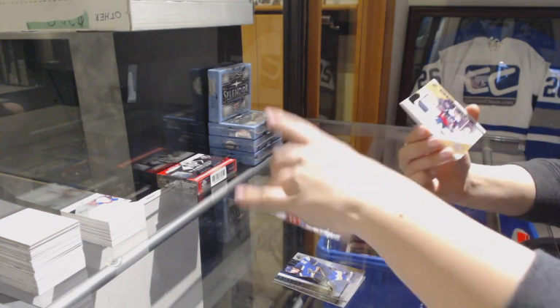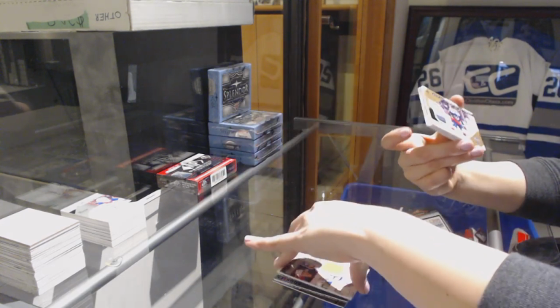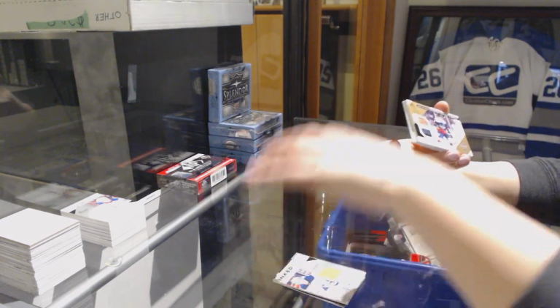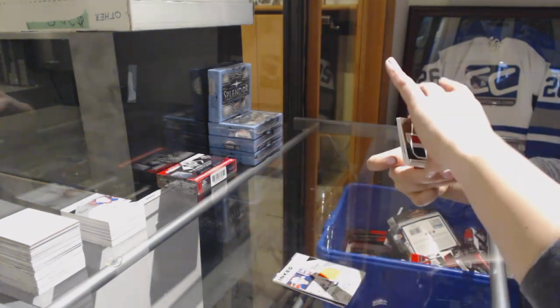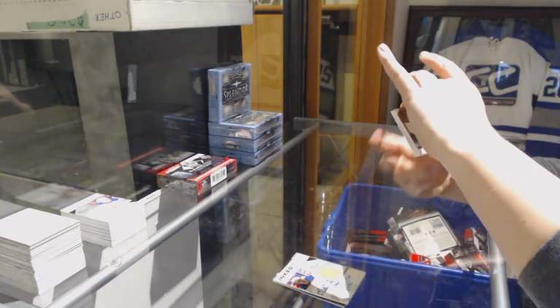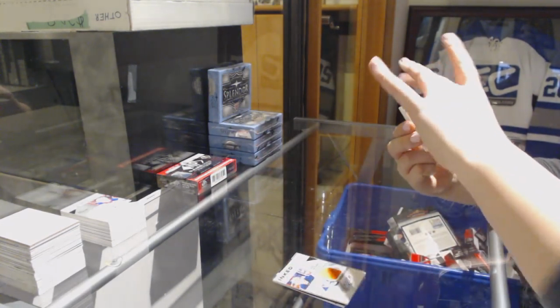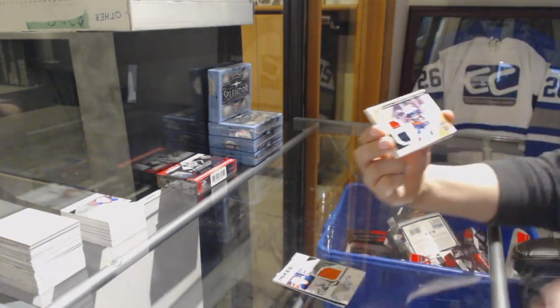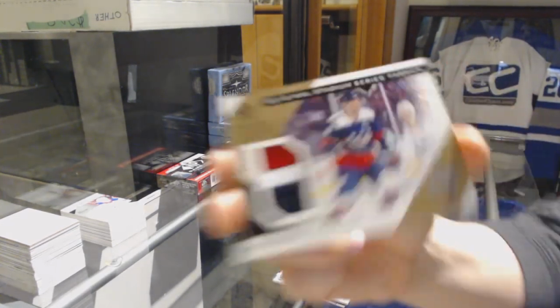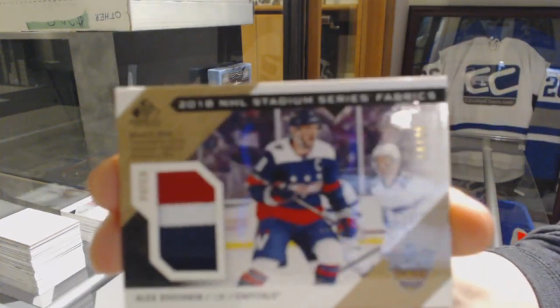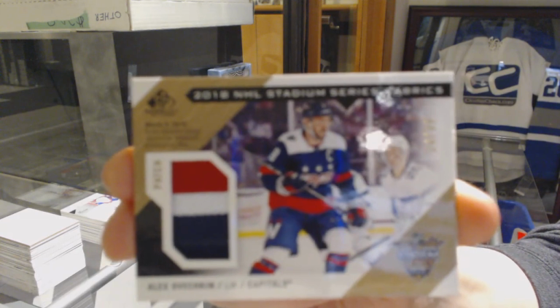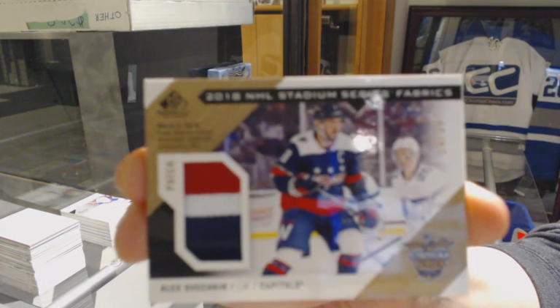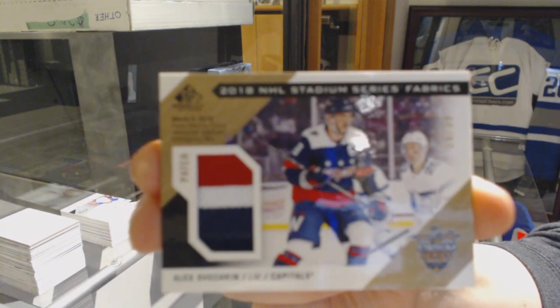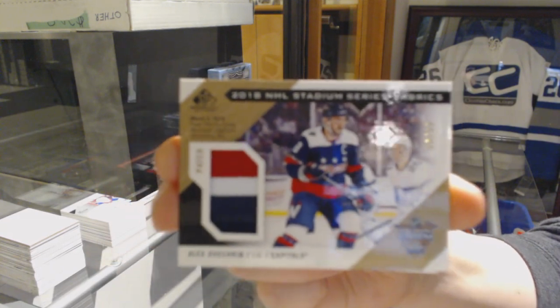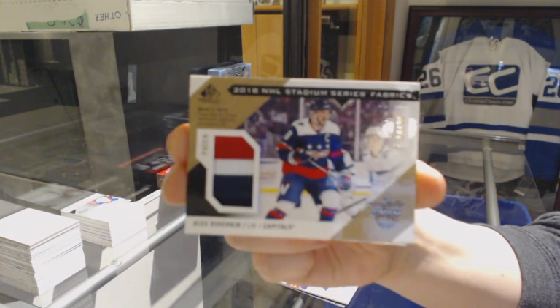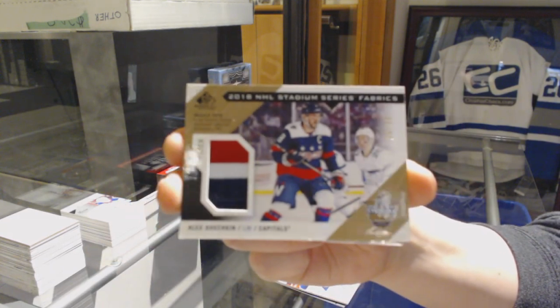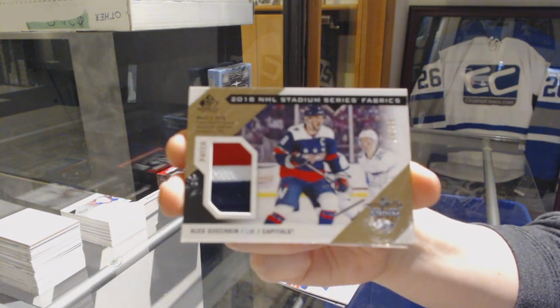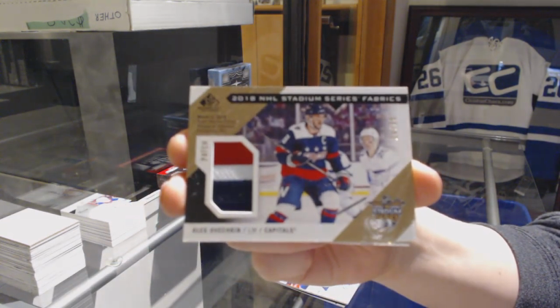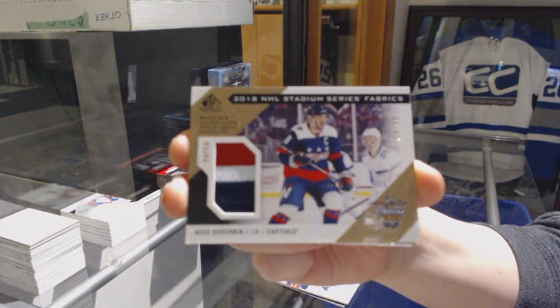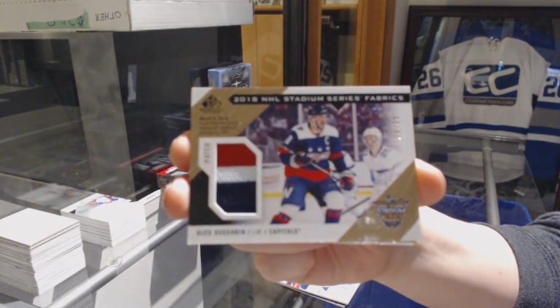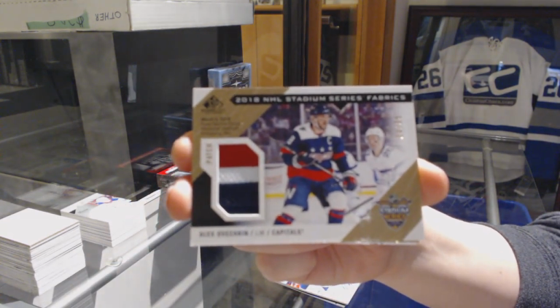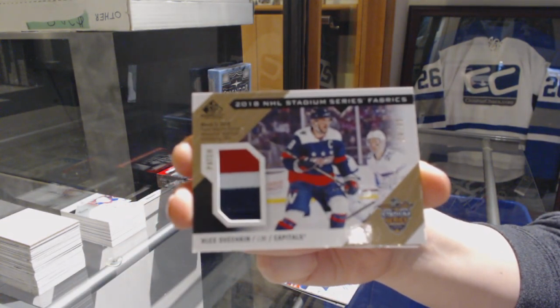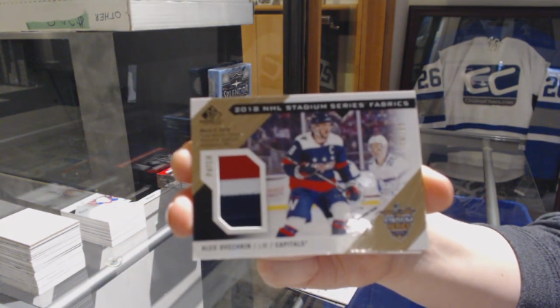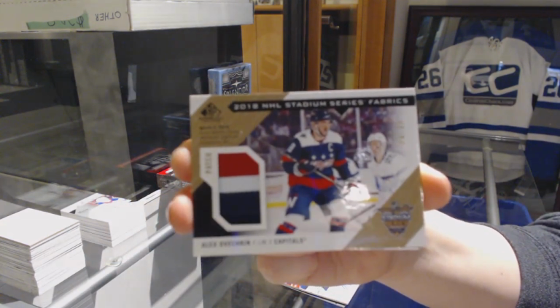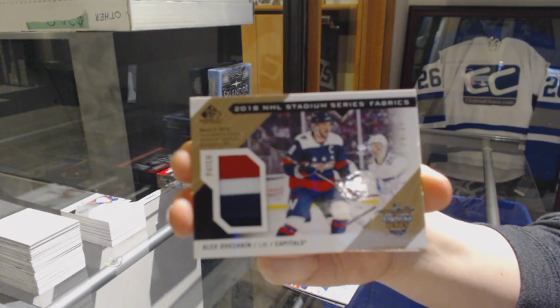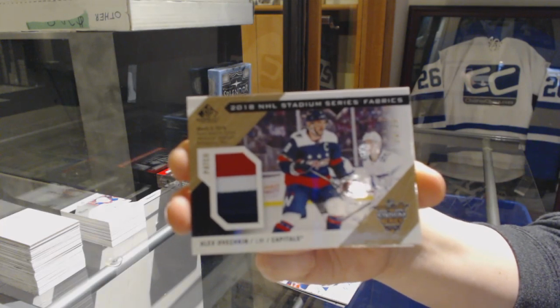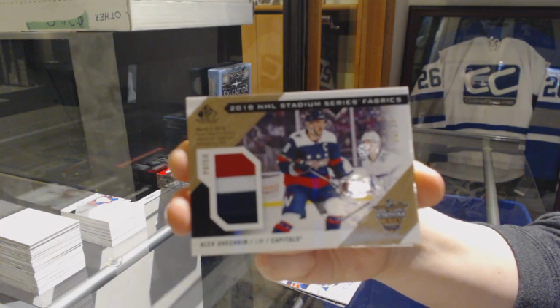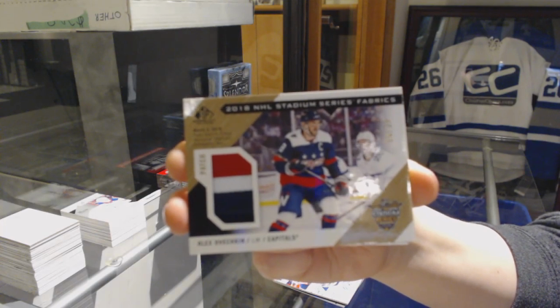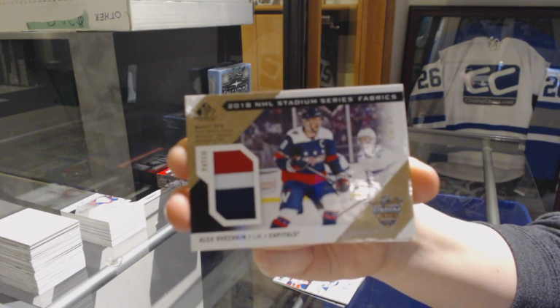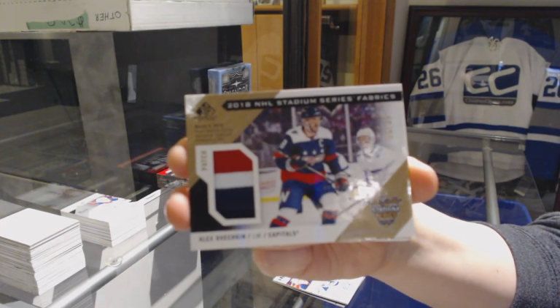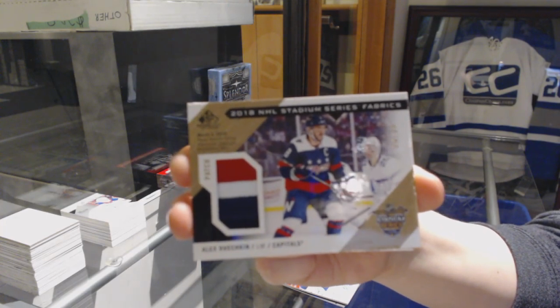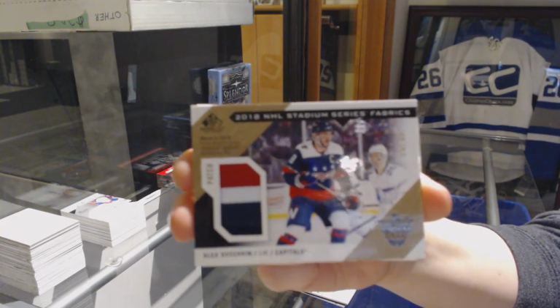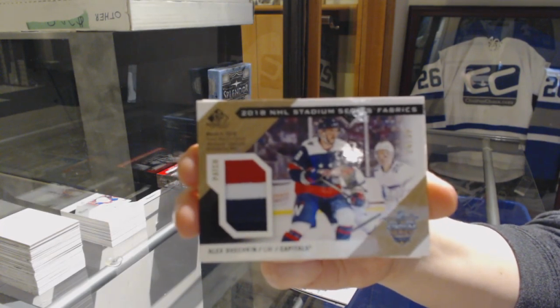We've got a Stadium Series Fabrics patch number 35 for the Washington Capitals, Alex Ovechkin.